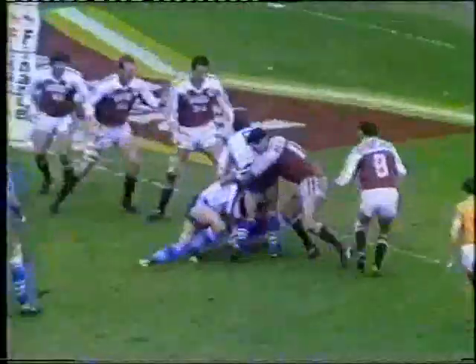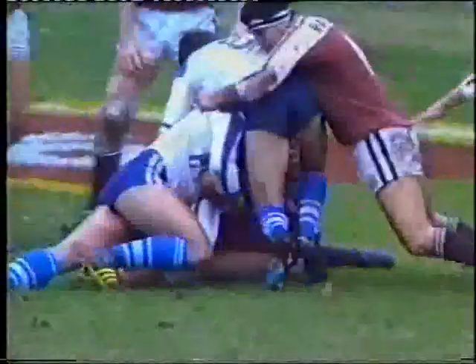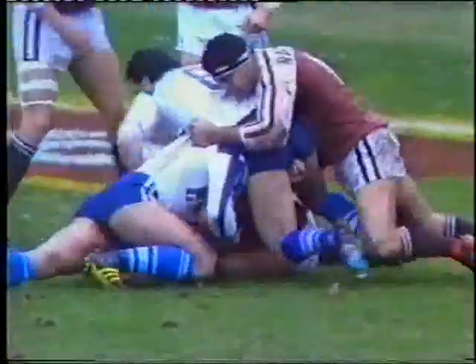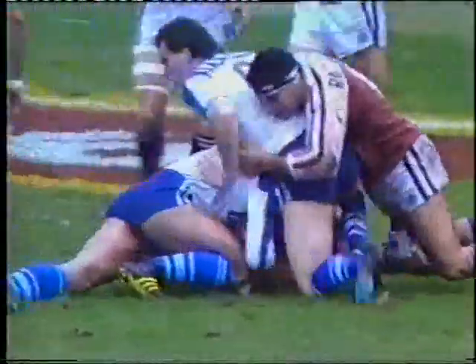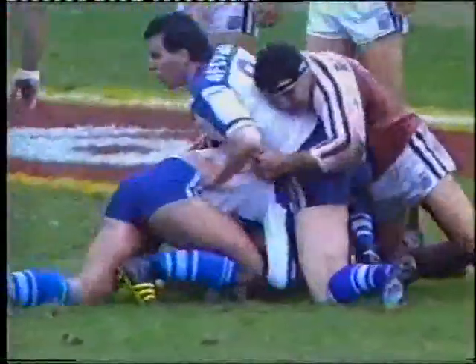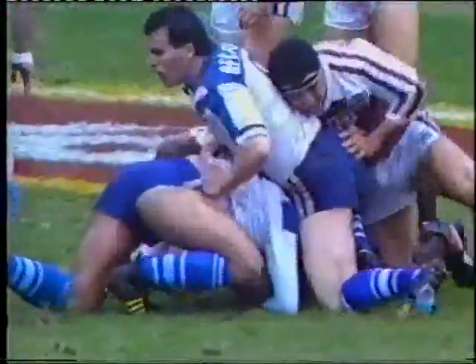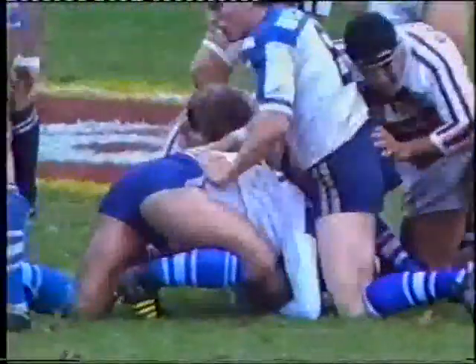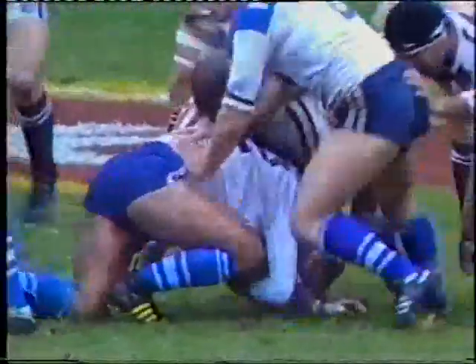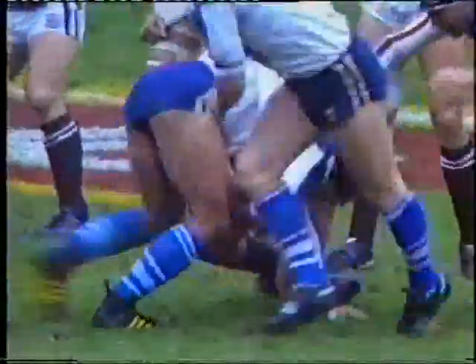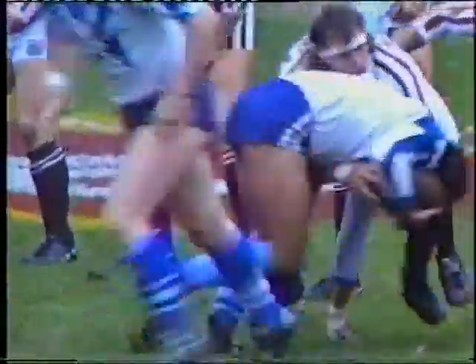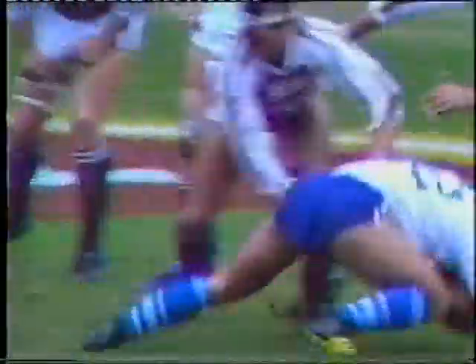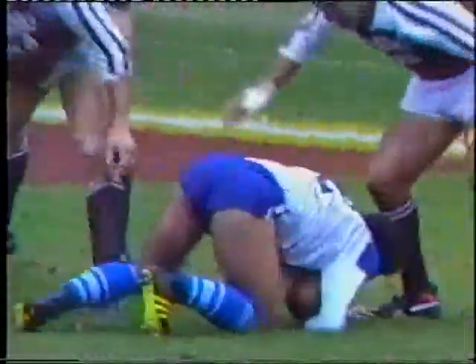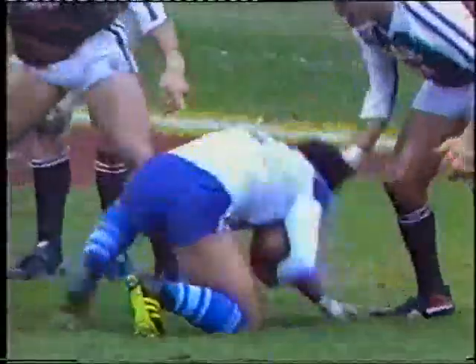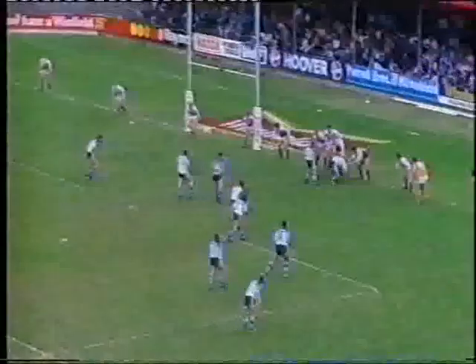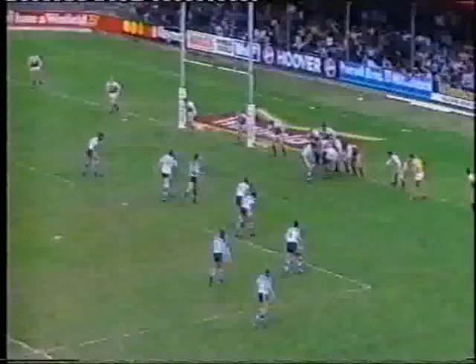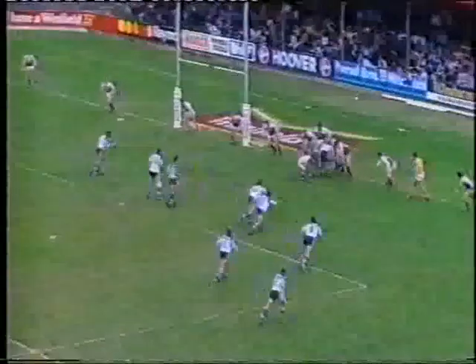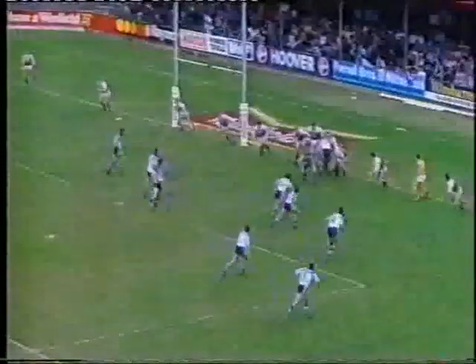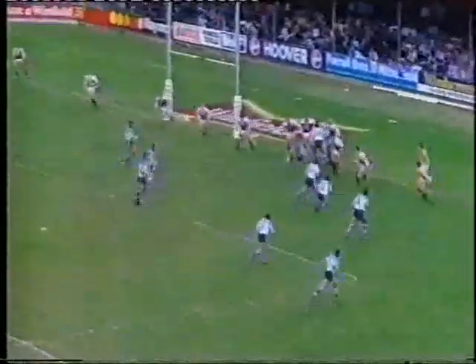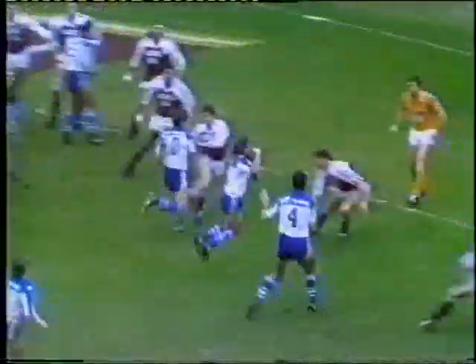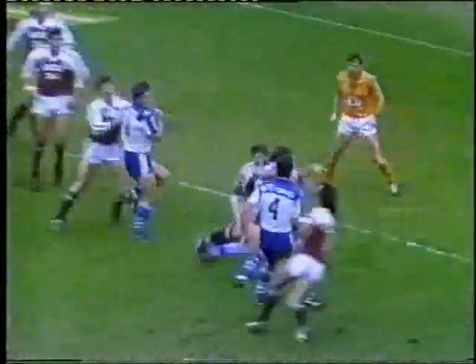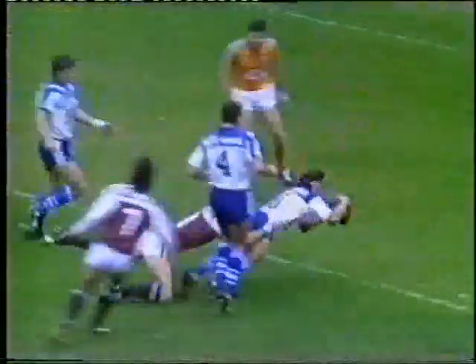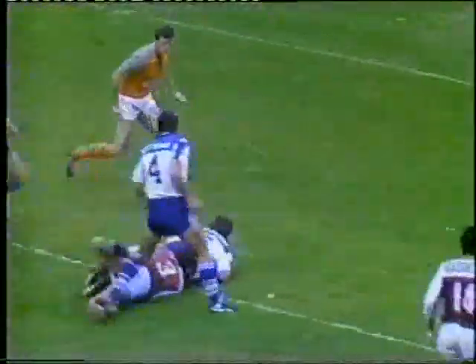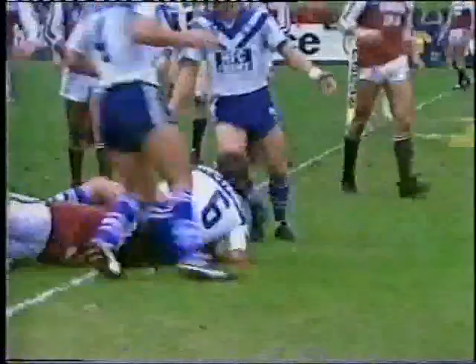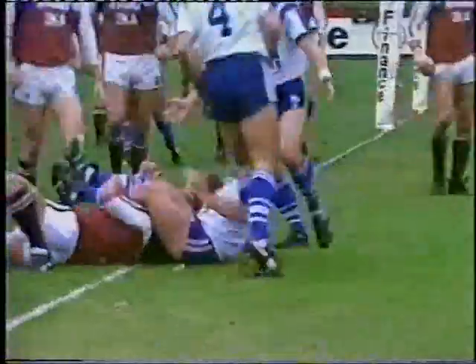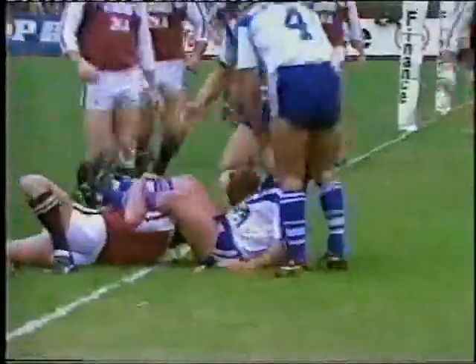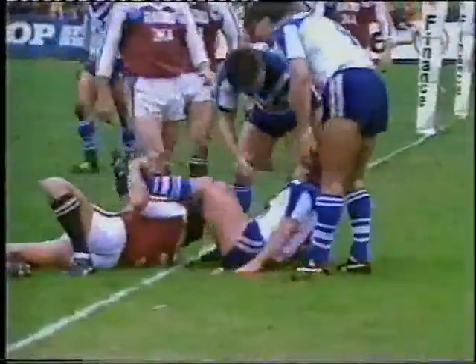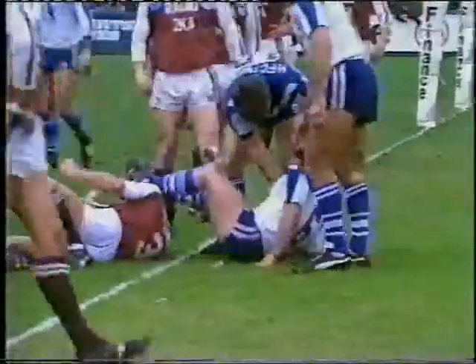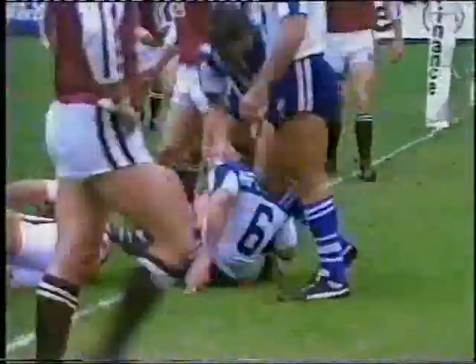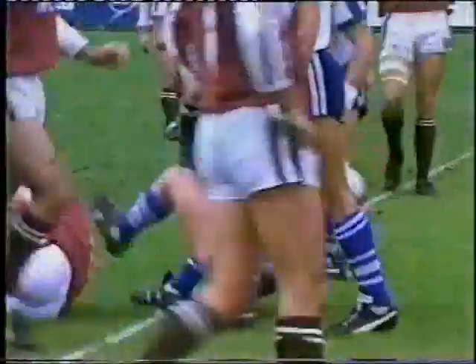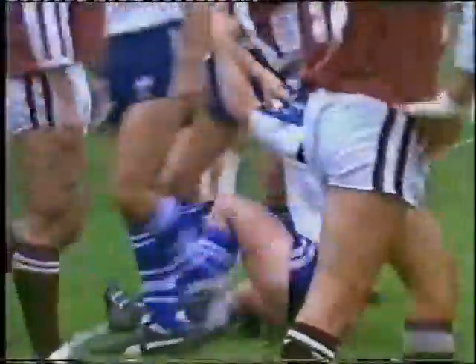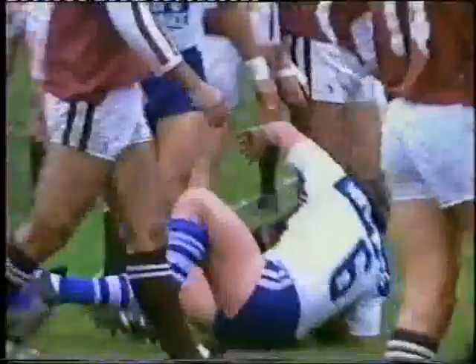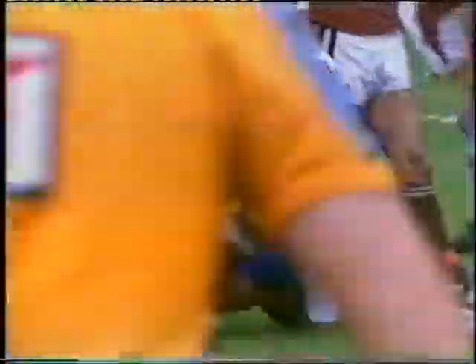Mark Buckner on his own, trying to squeeze his way over. Steve Mortimer again, a little general, a dummy half-blind side. It comes away. It's a try to Terry Lamb, his ninth try of the year.